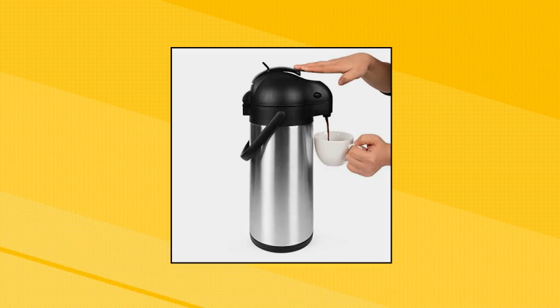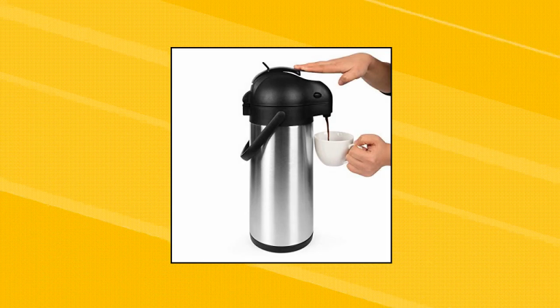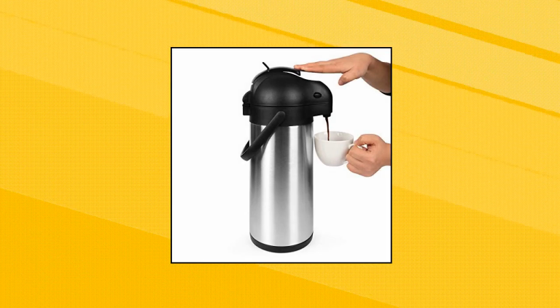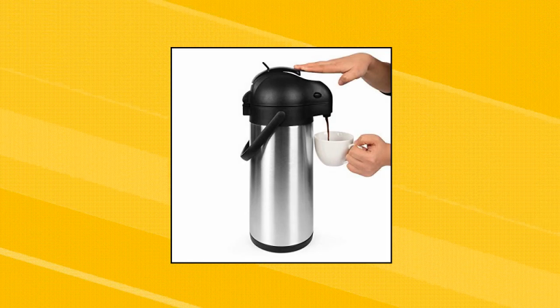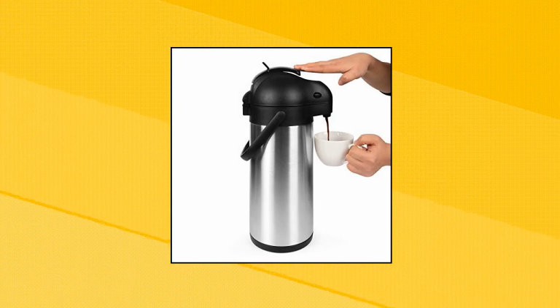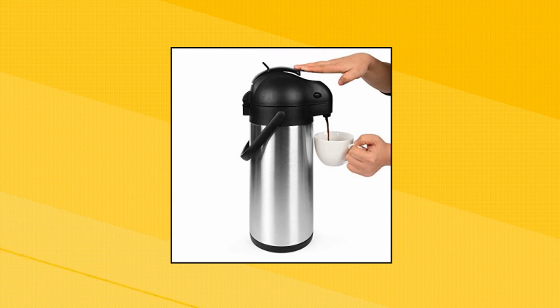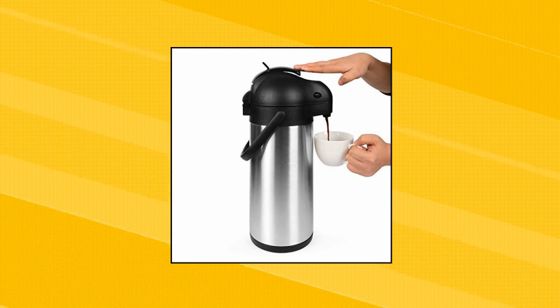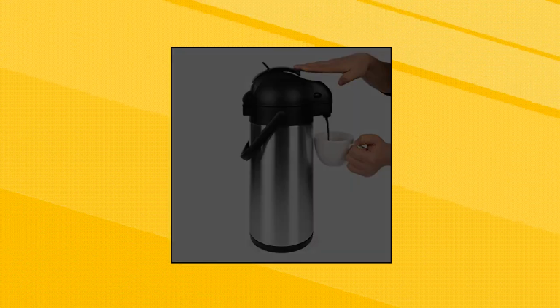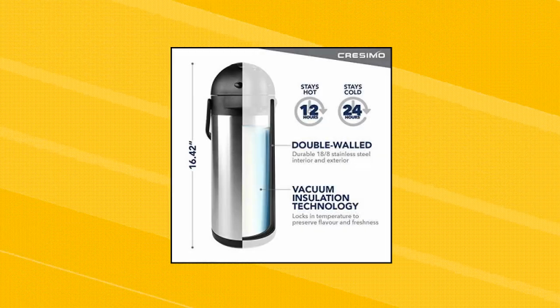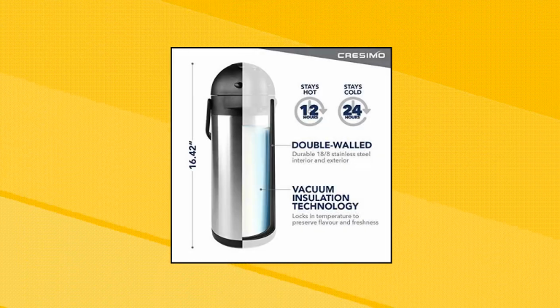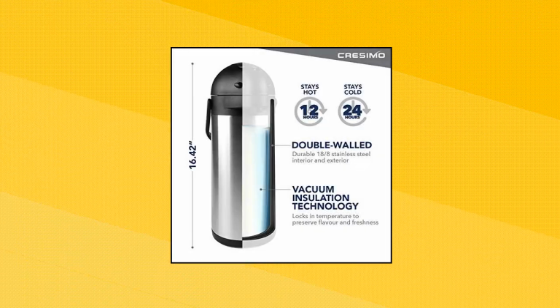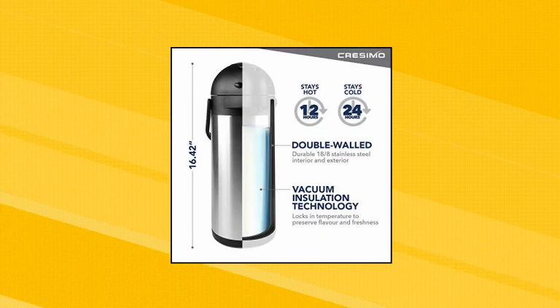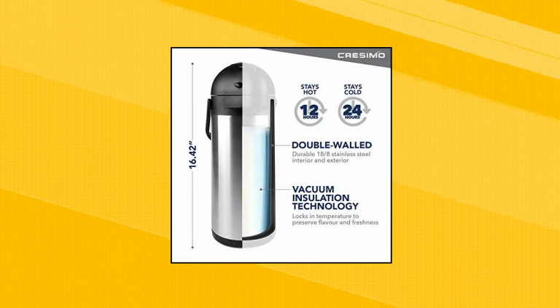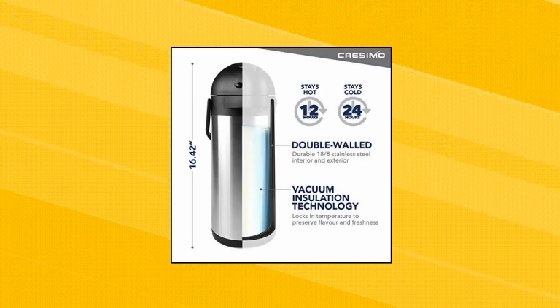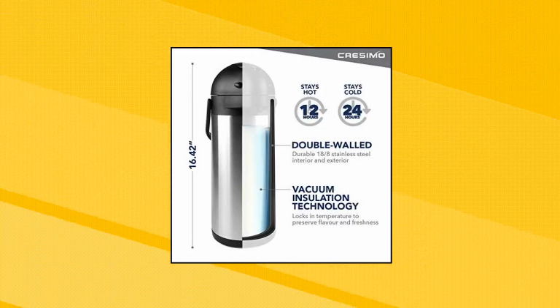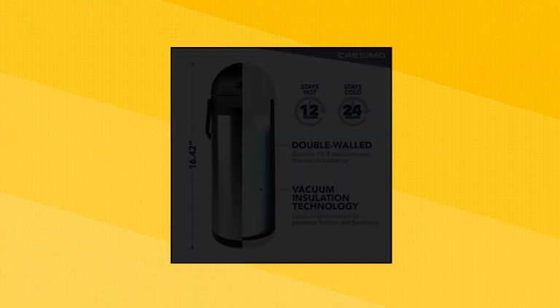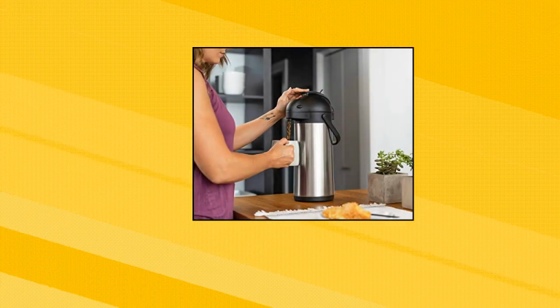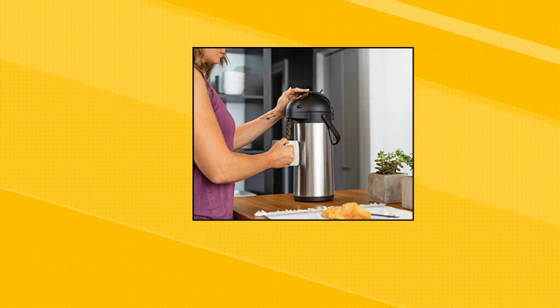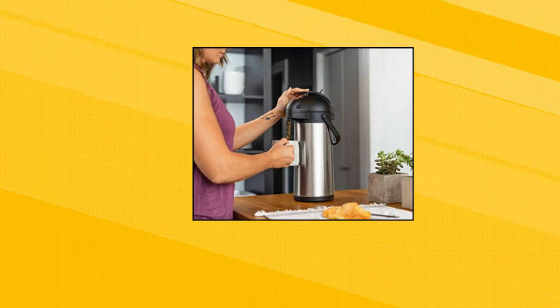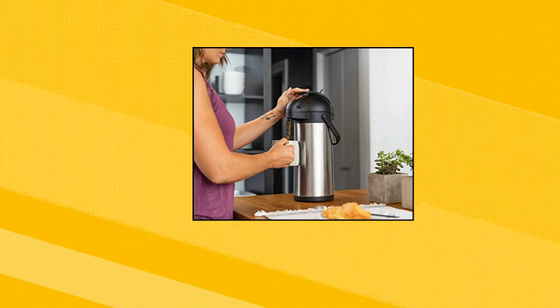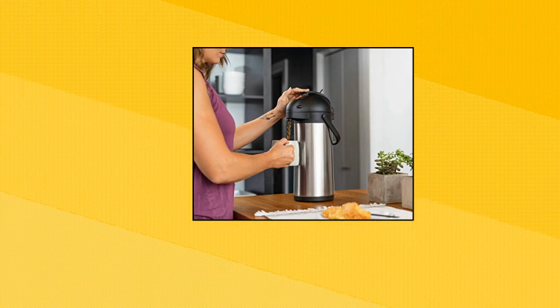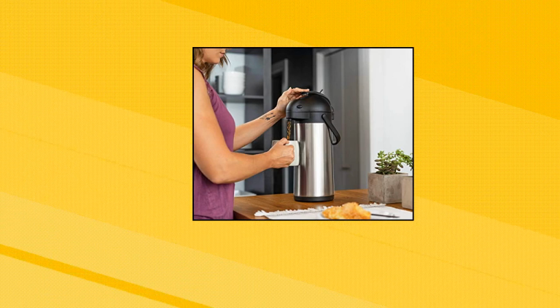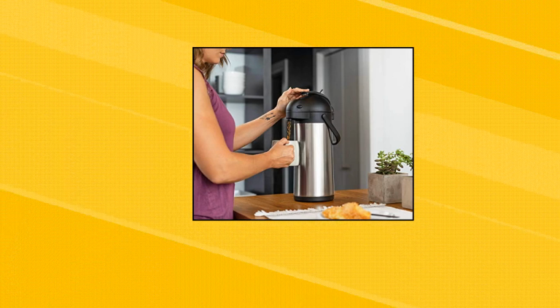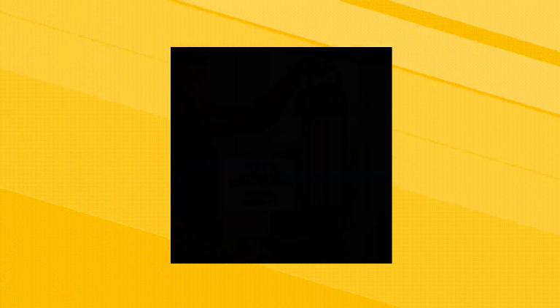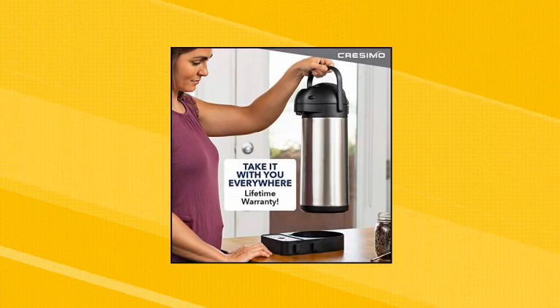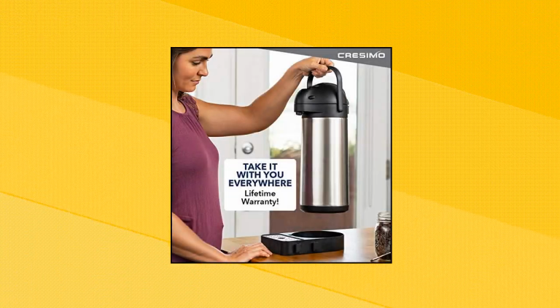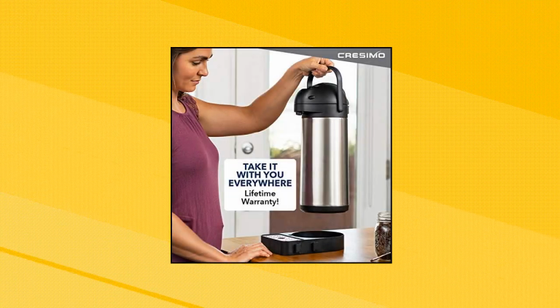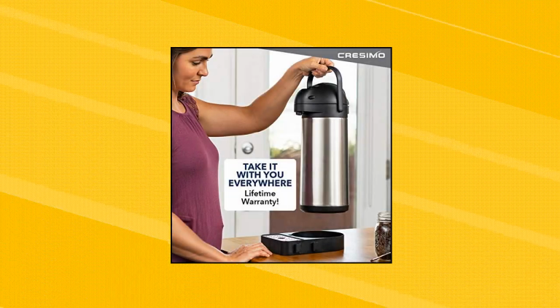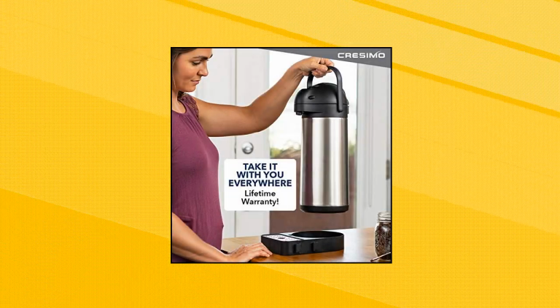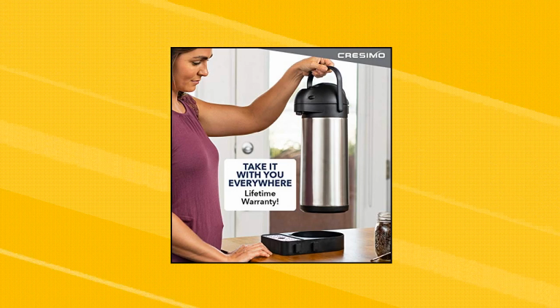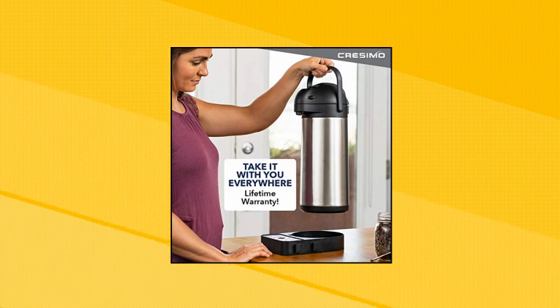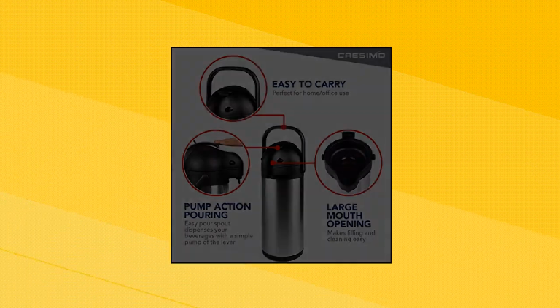Cresamo. This 3-liter coffee dispenser with pump is essential for every coffee, tea, or water lover on the go. This thermal air pot is designed with a vacuum insulation technology that locks in temperature for any drink to preserve flavor and freshness for any occasion.